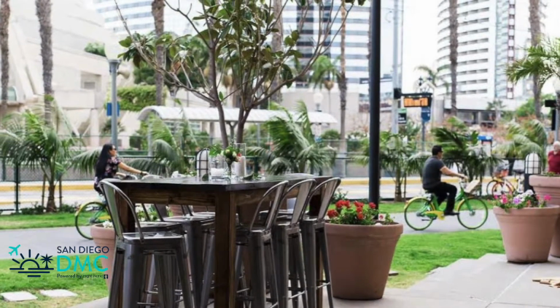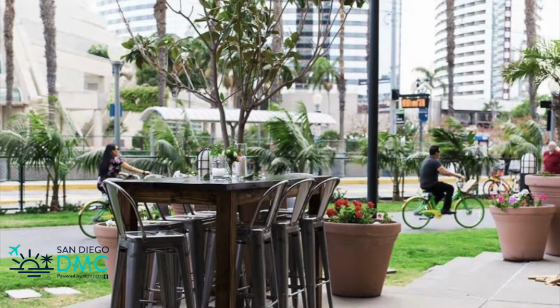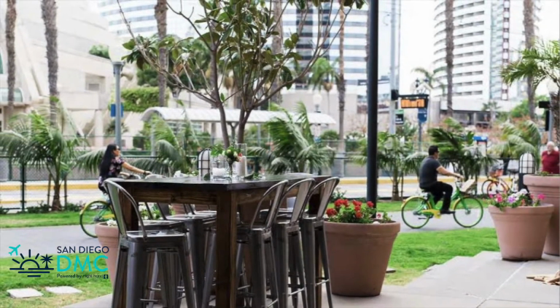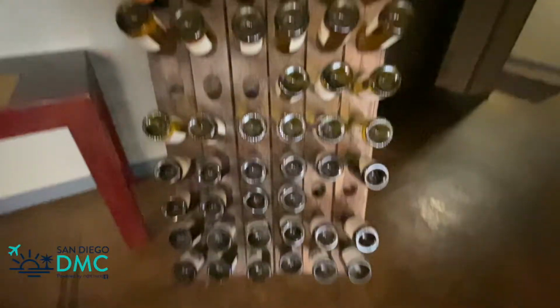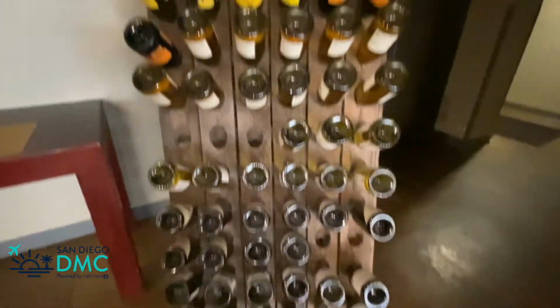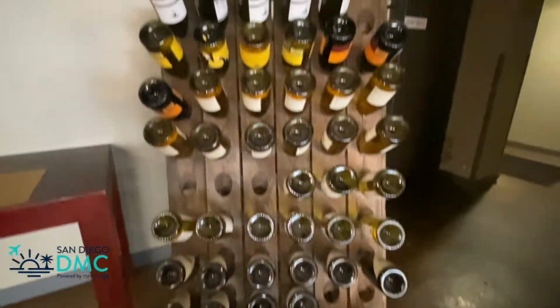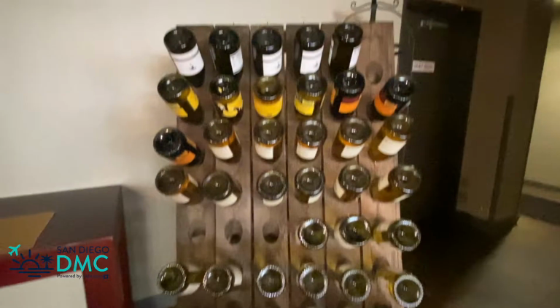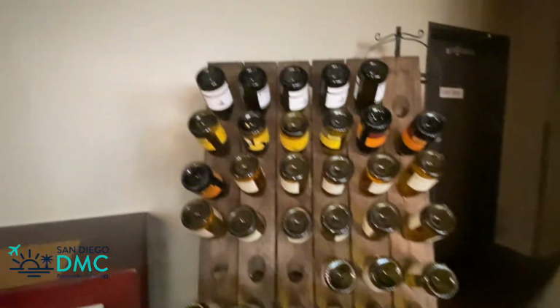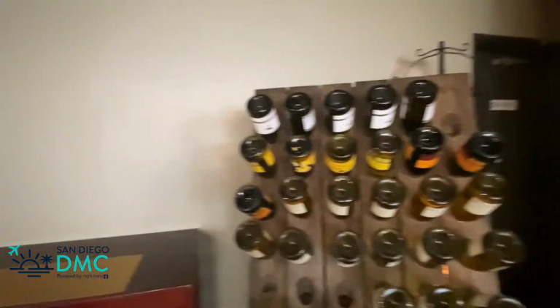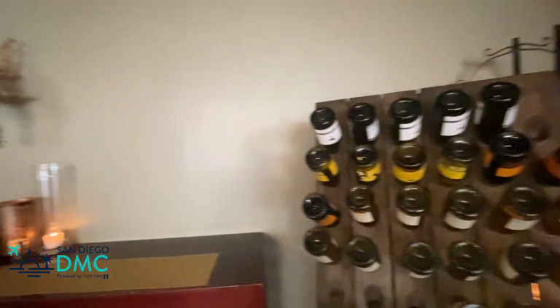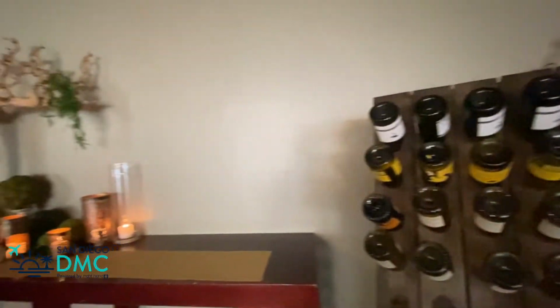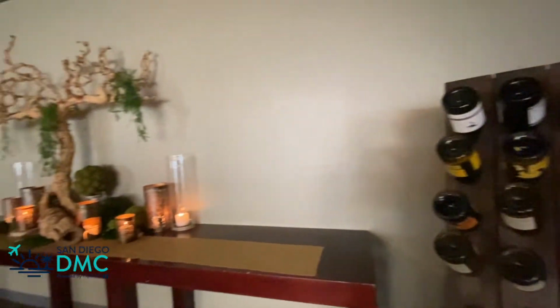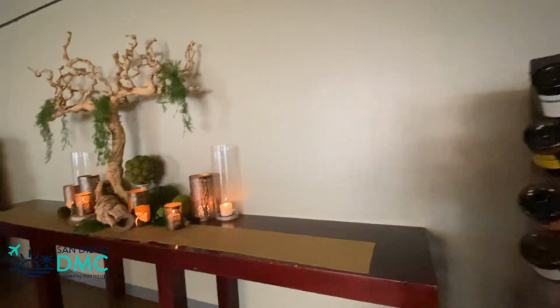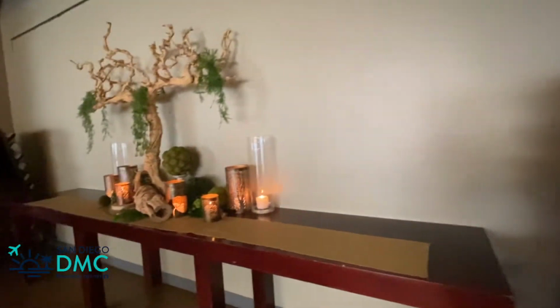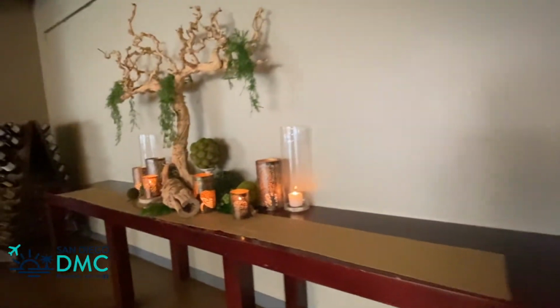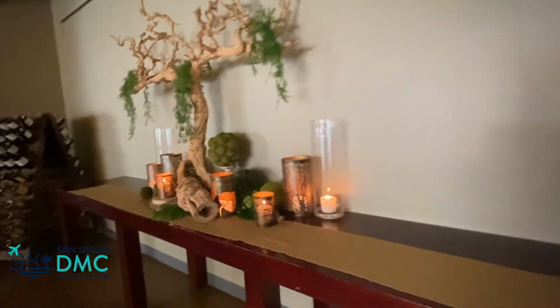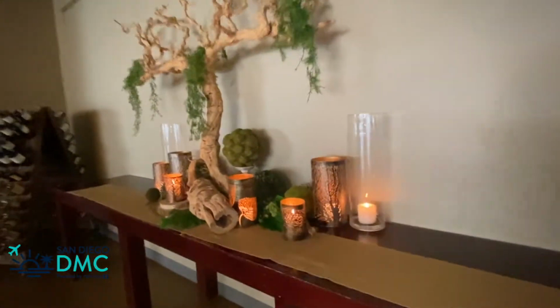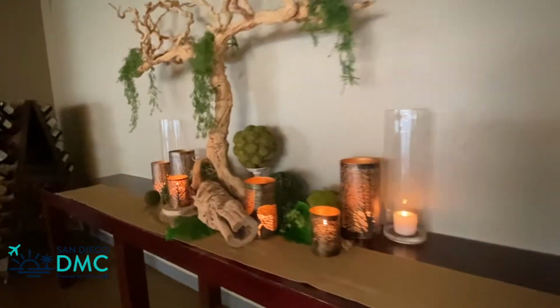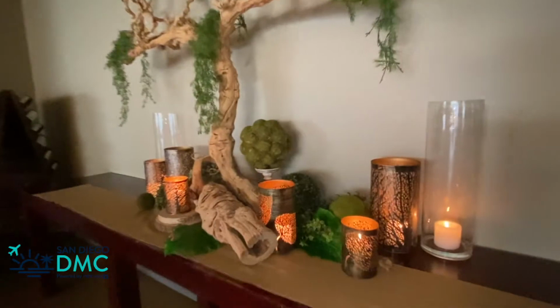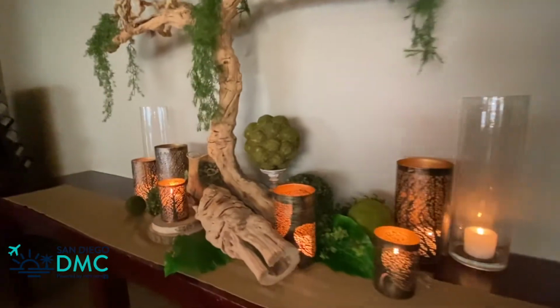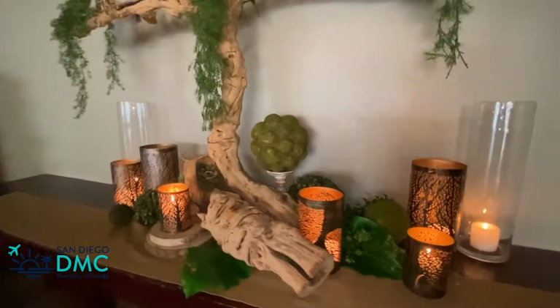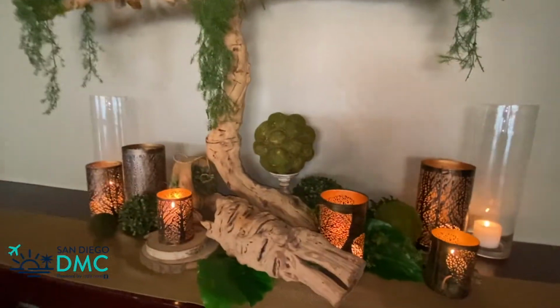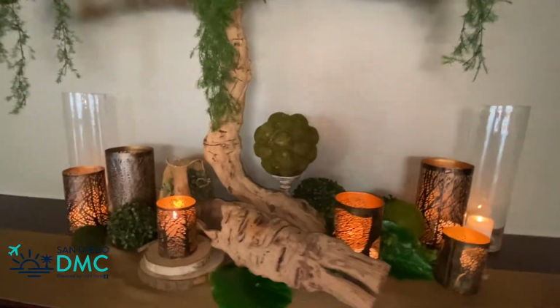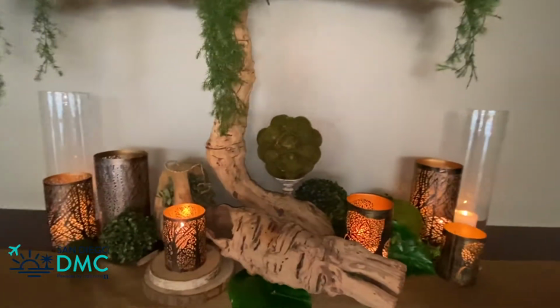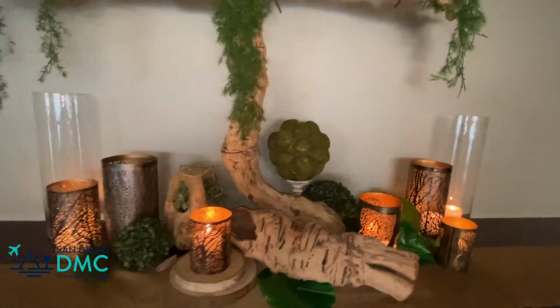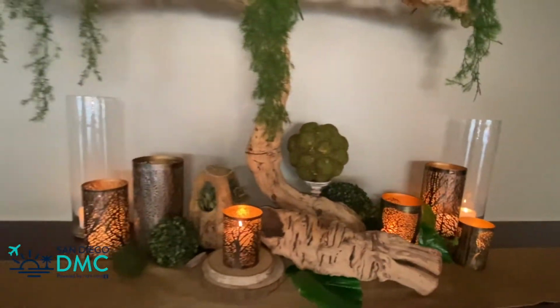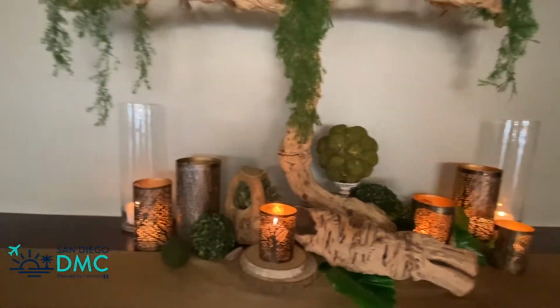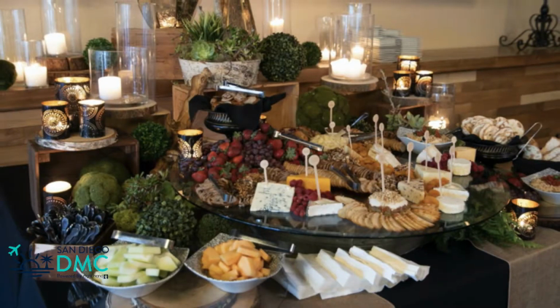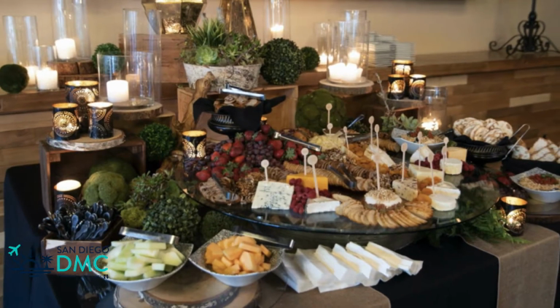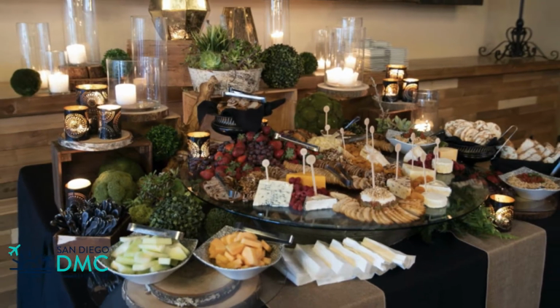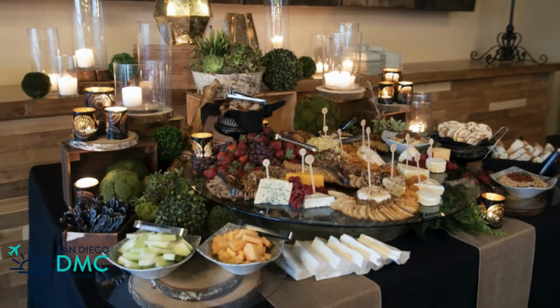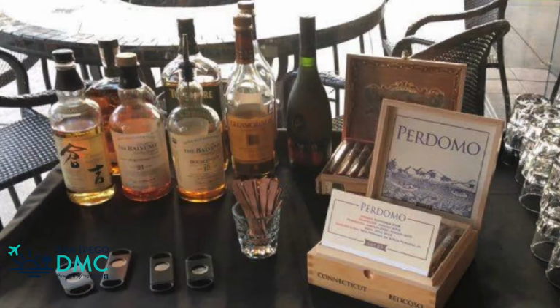Supplemented with certified sommeliers, exclusive catering through Continental Catering, an extensive furniture inventory on property, and a keen eye for decor, you can be sure they will create a memorable experience for your guests.